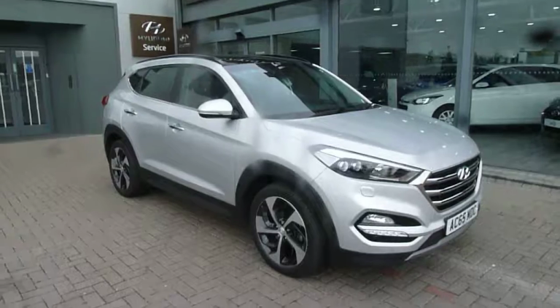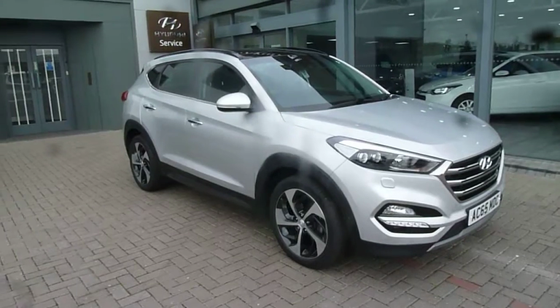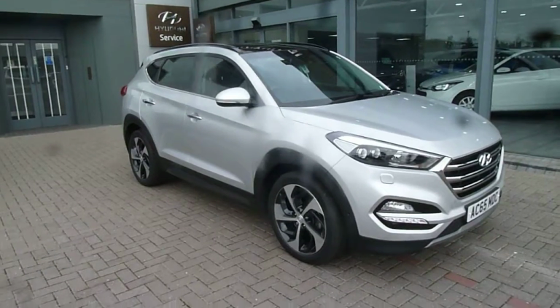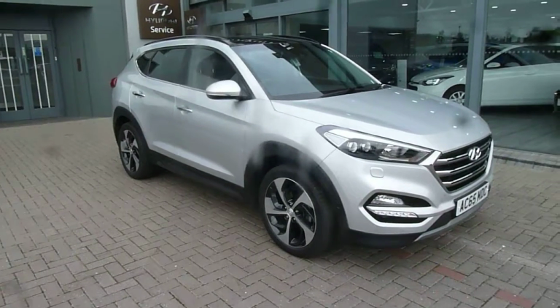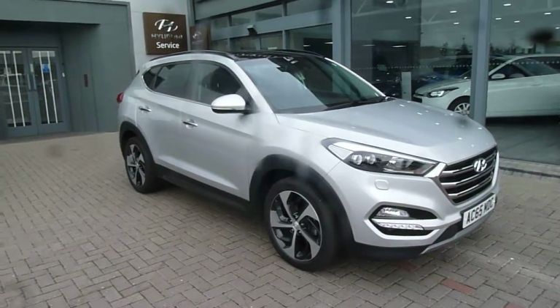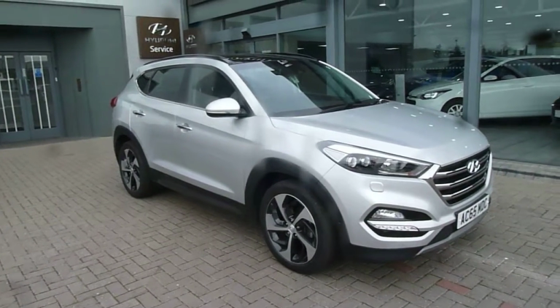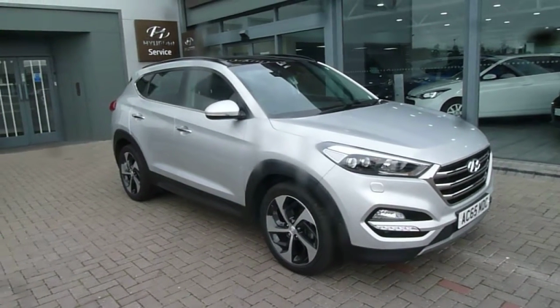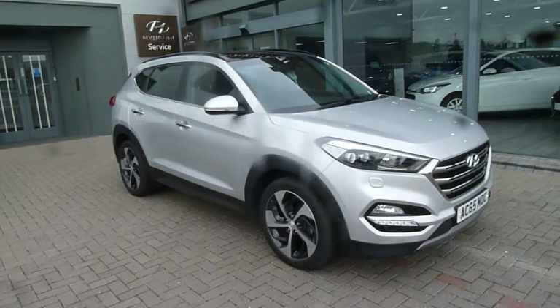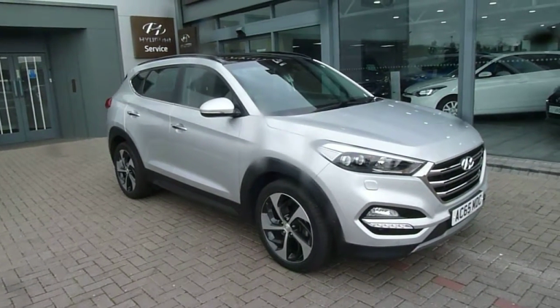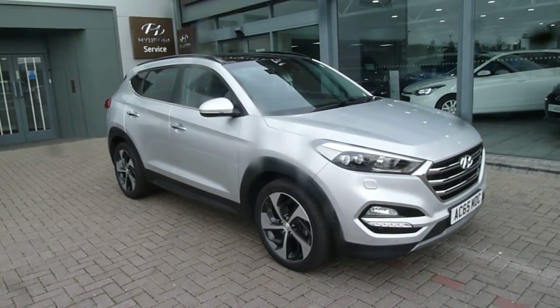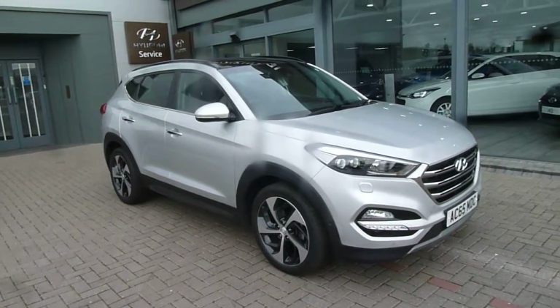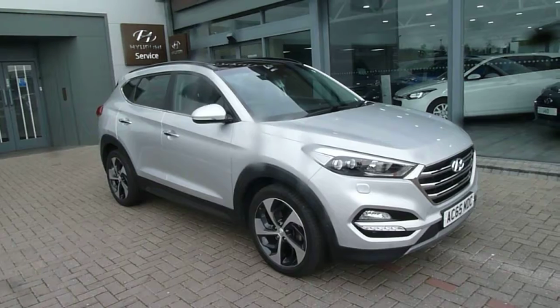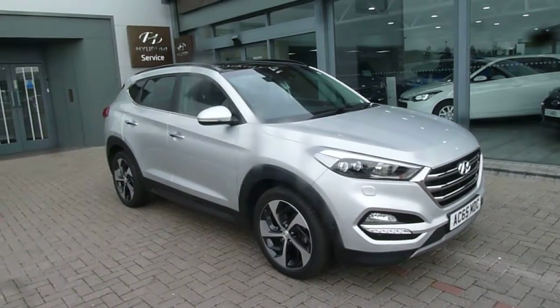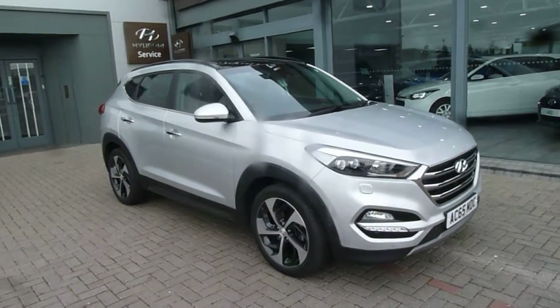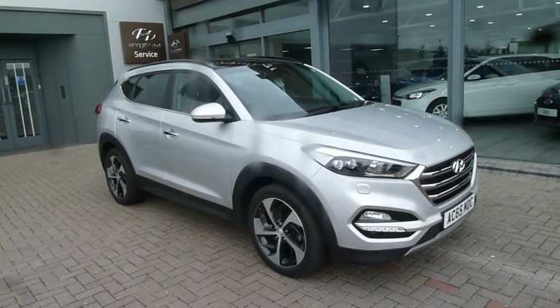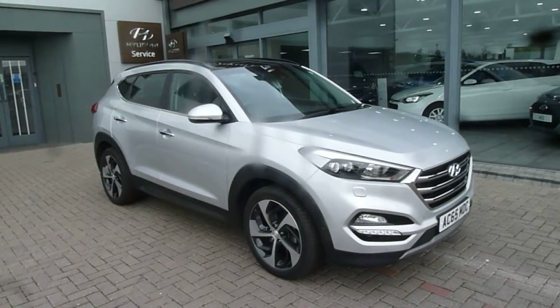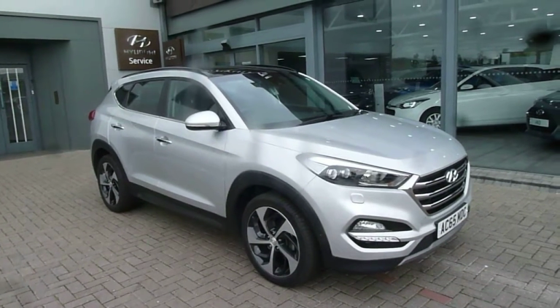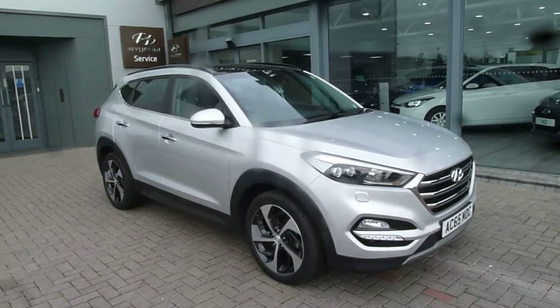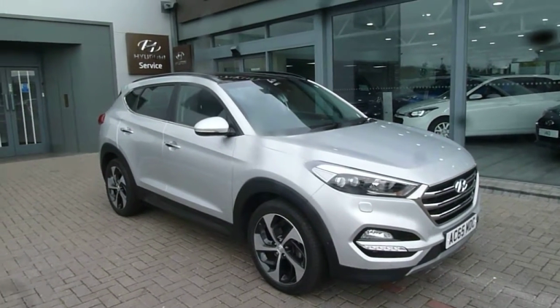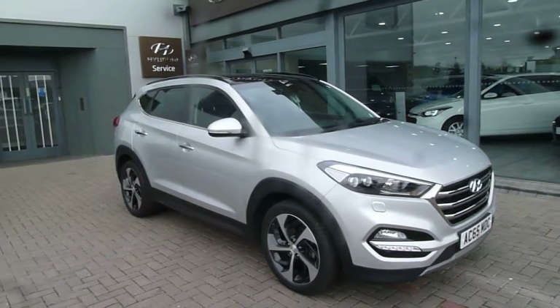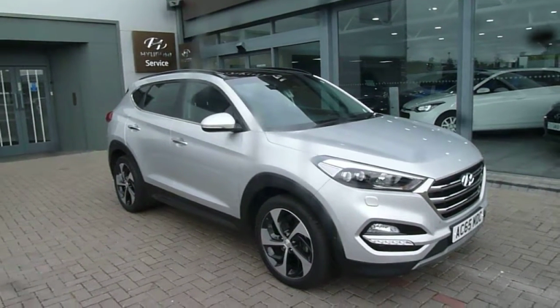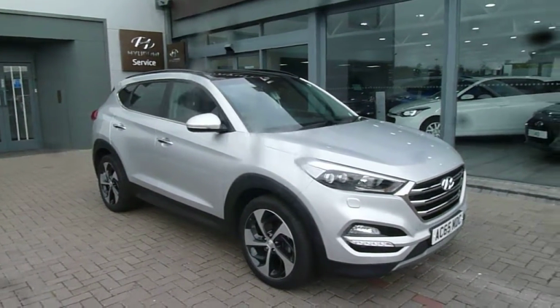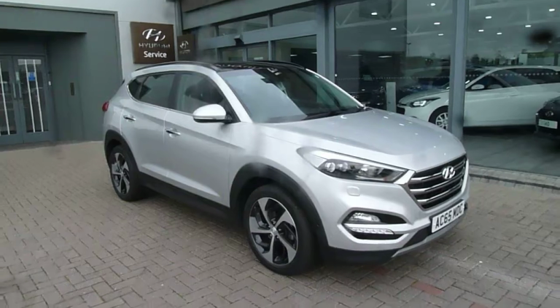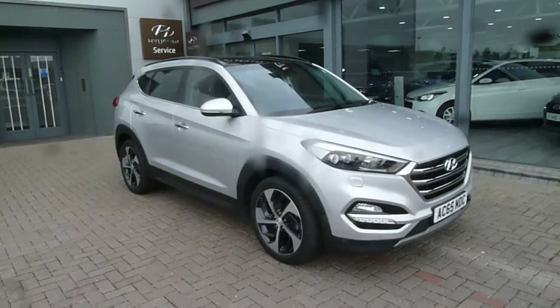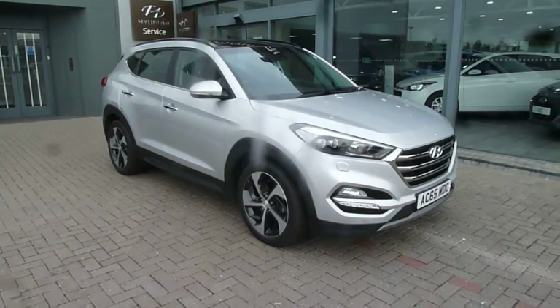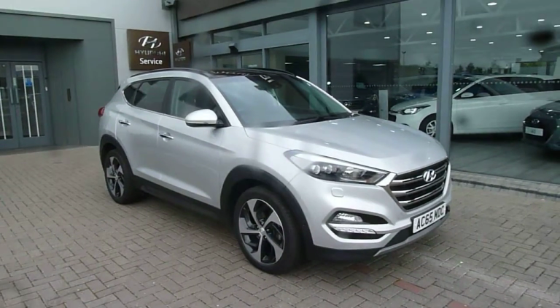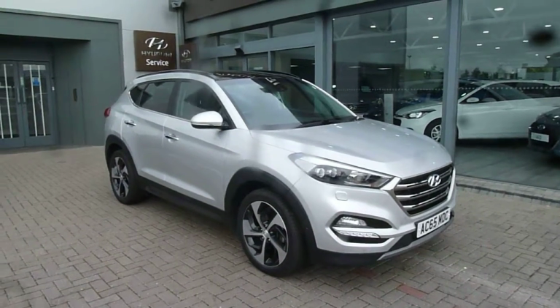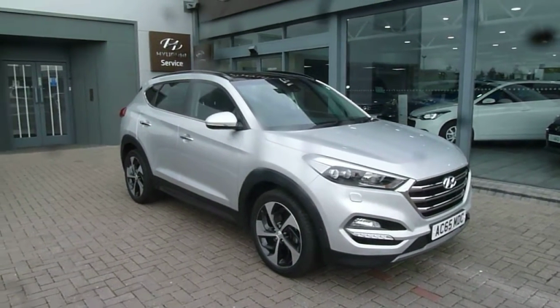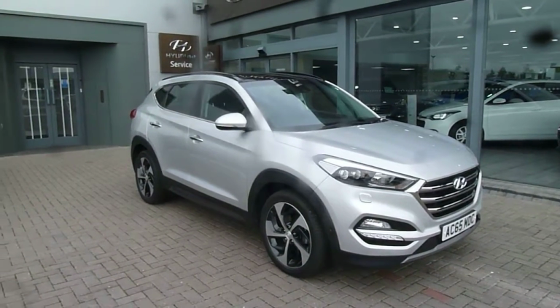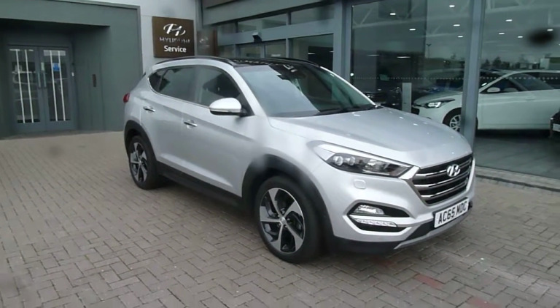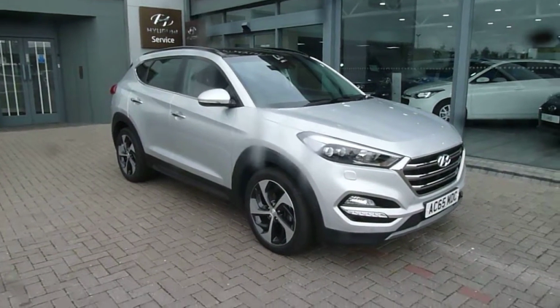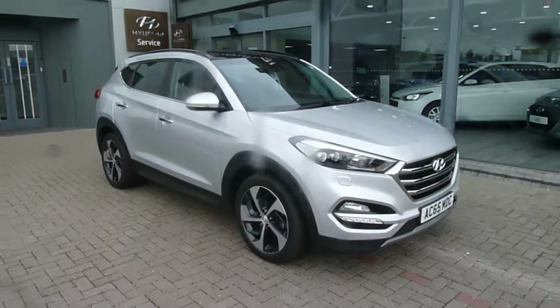Hi and welcome to JTU's Hyundai. My name's Rob. I'm just going to take you around this used Hyundai Tucson. This is the top spec Premium SE automatic, done just 11,882 miles, as you can see absolutely stunning in the silver paintwork.